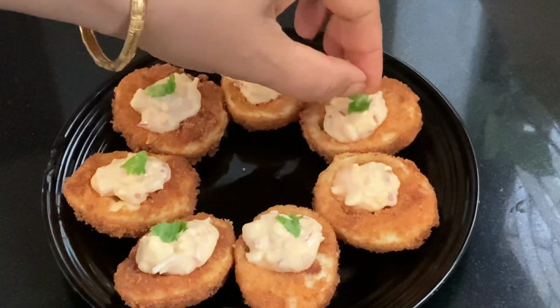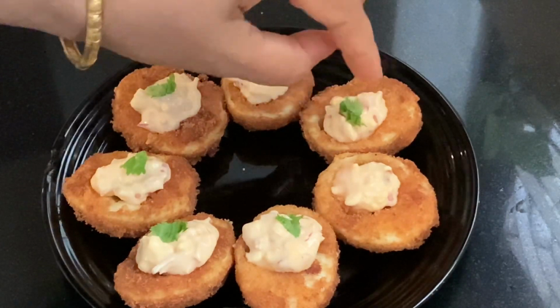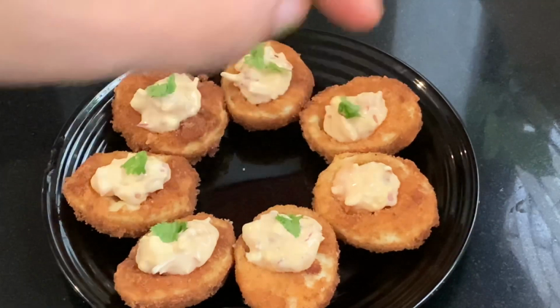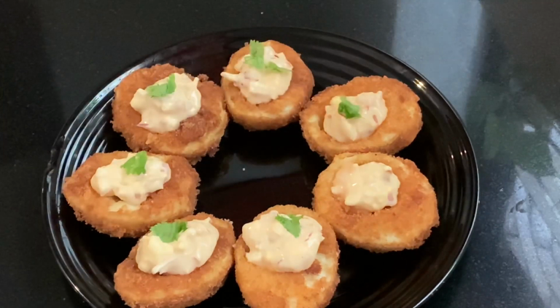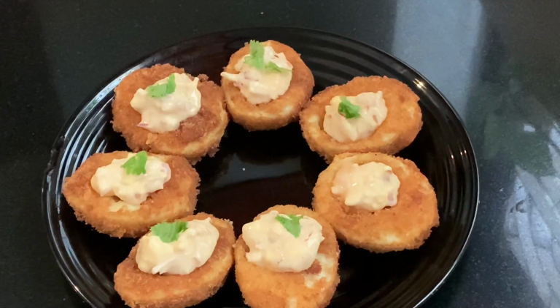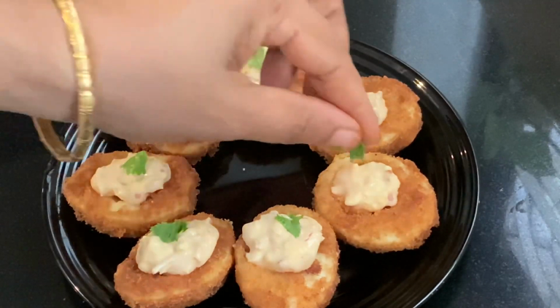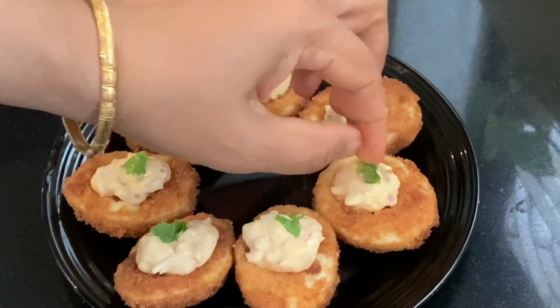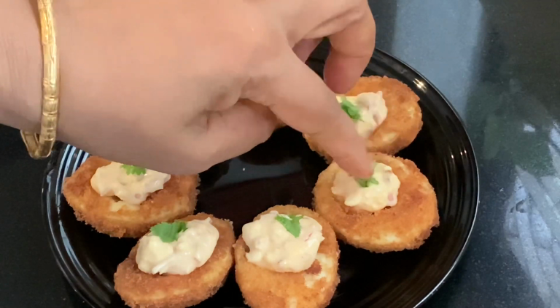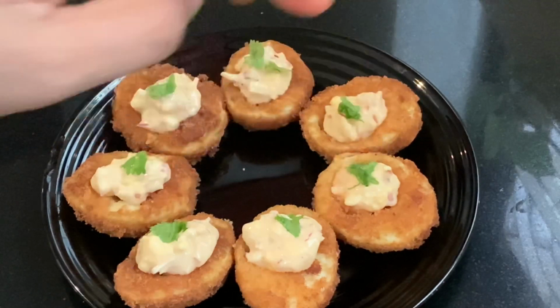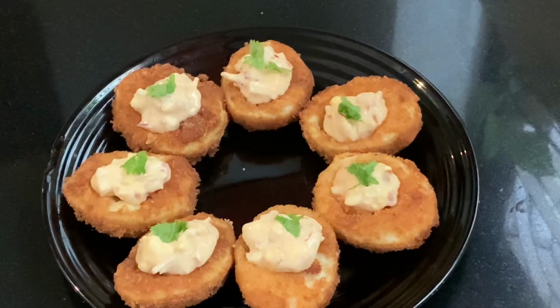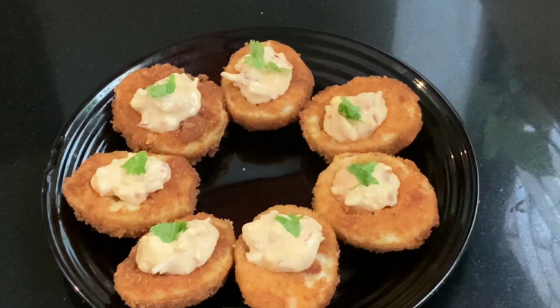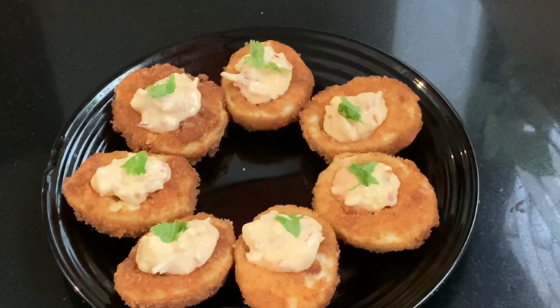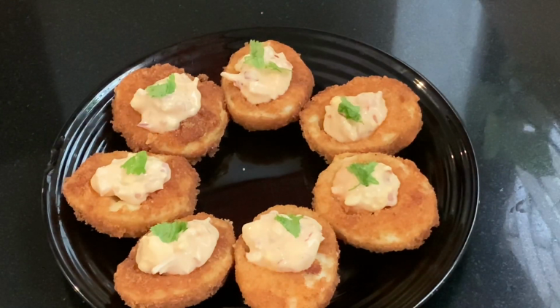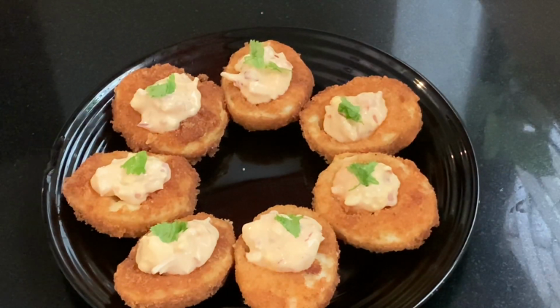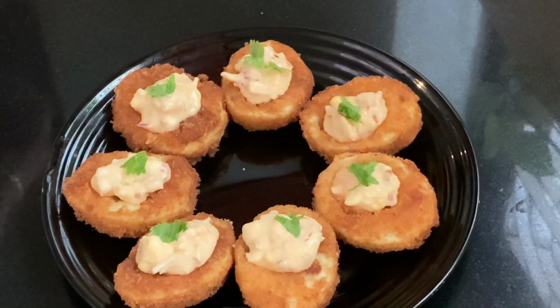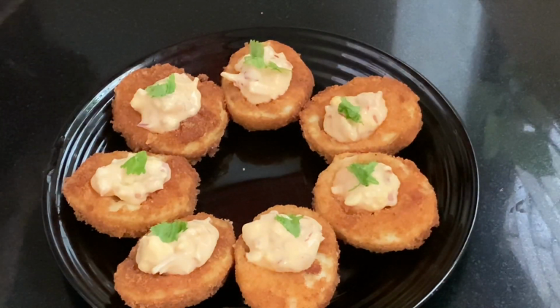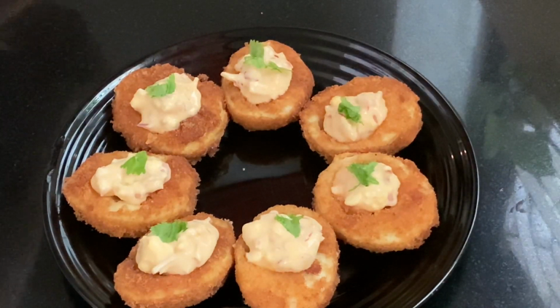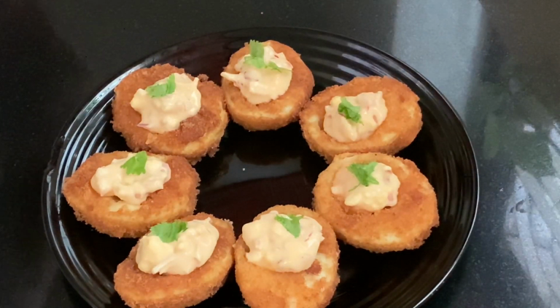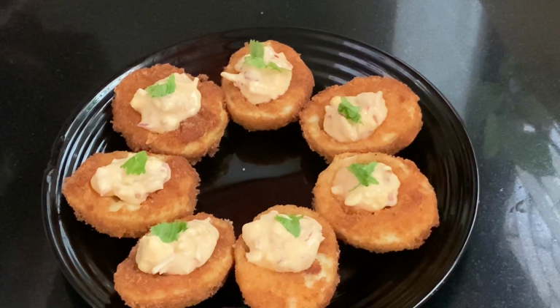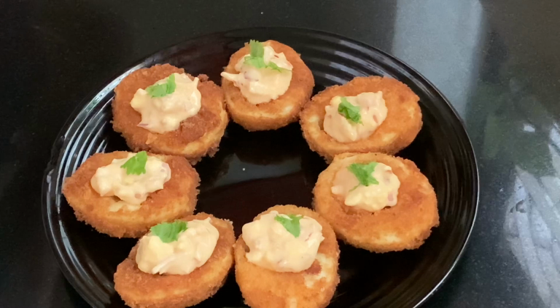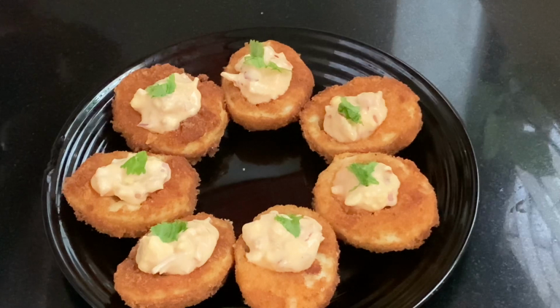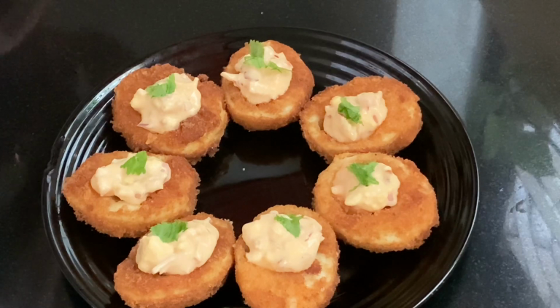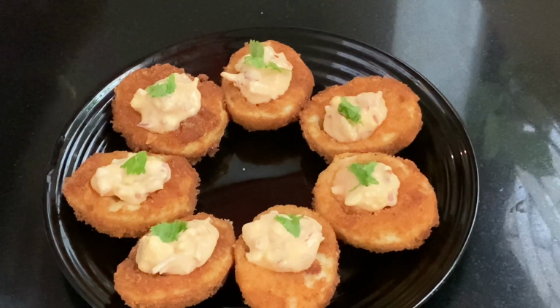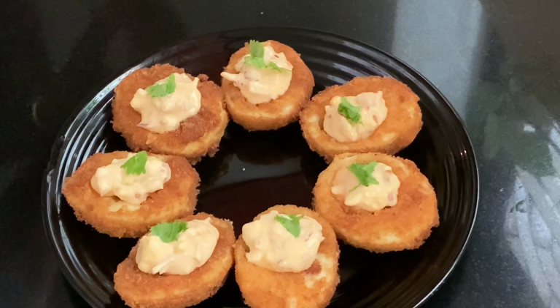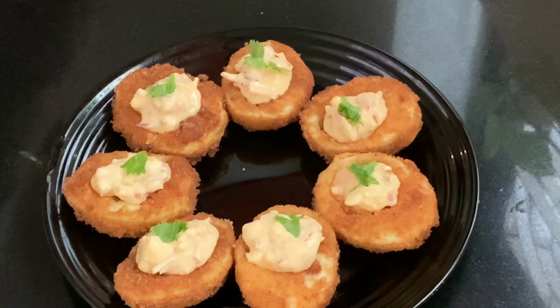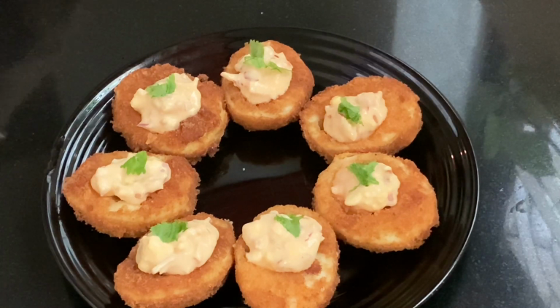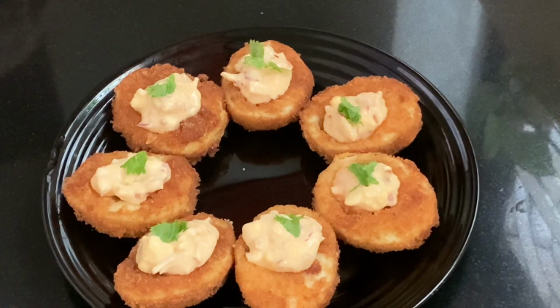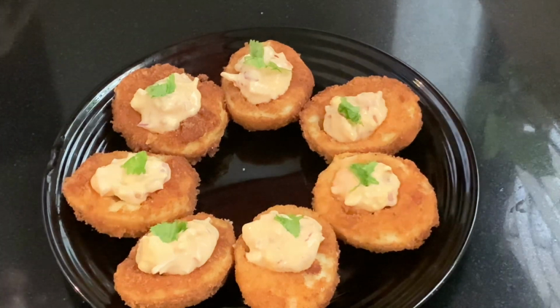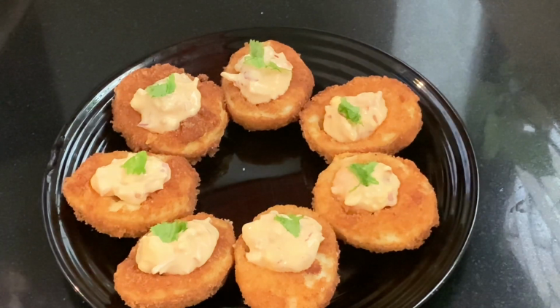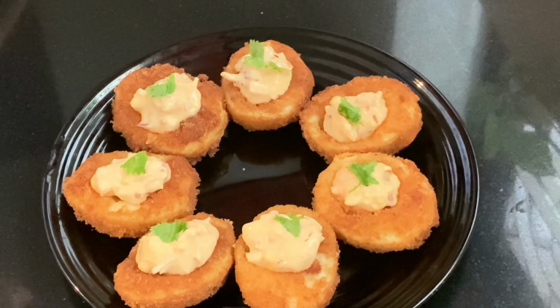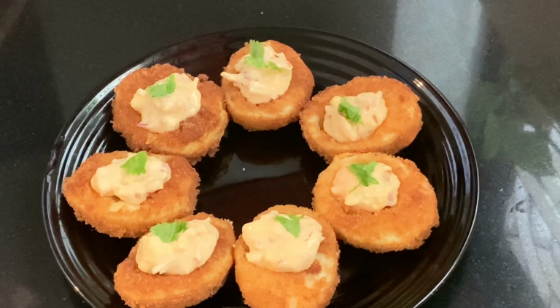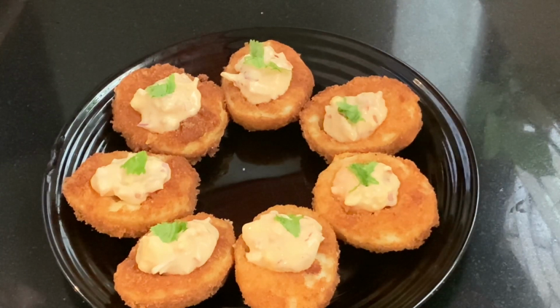I am going to eat a potato. I am going to eat it very crispy.